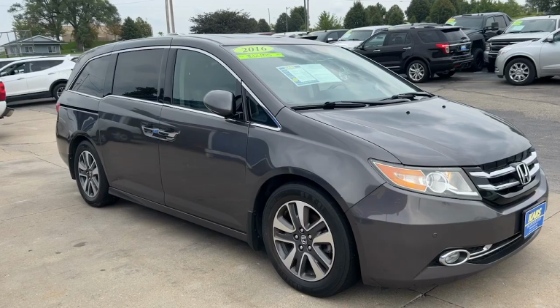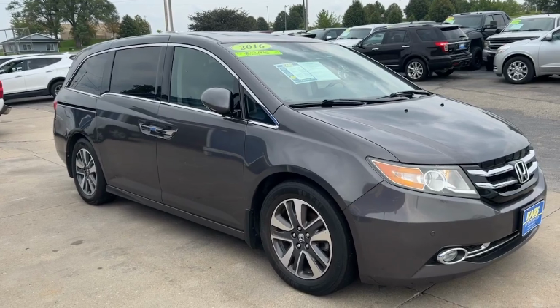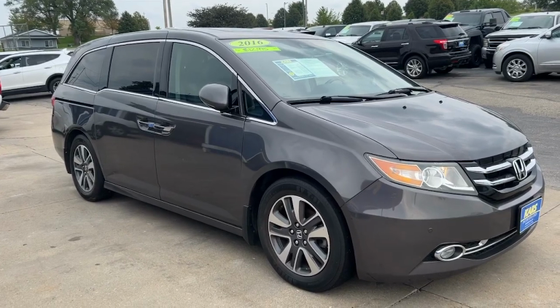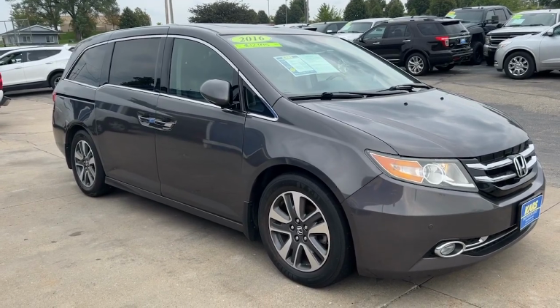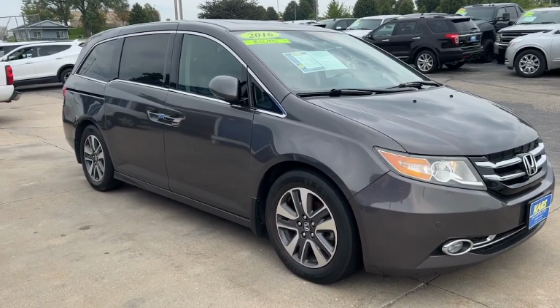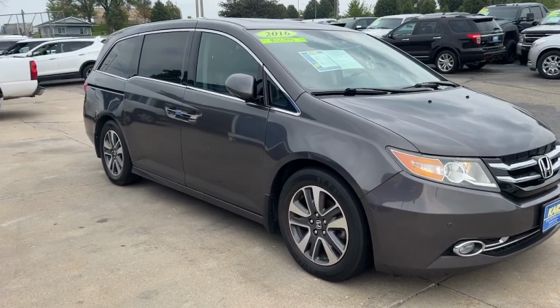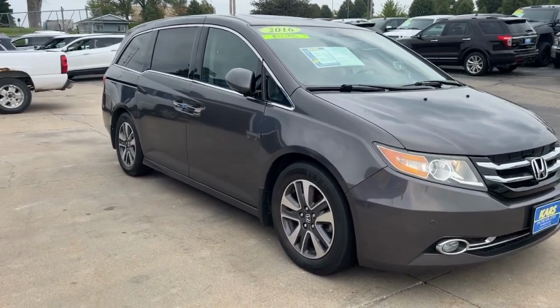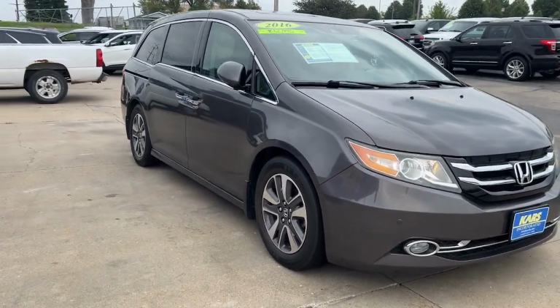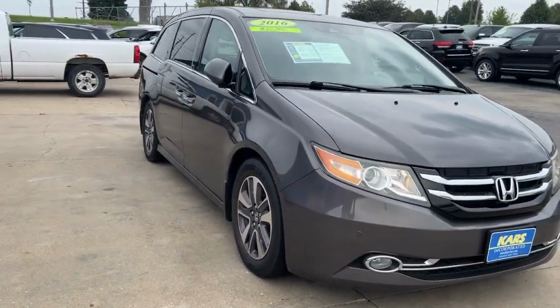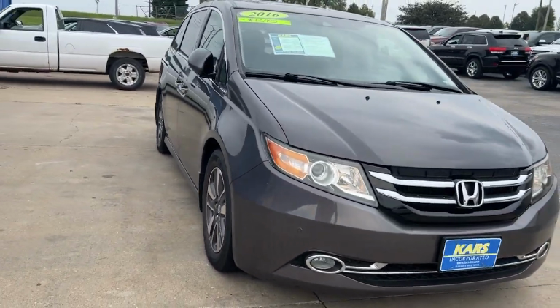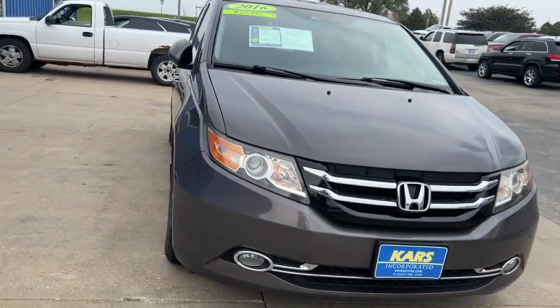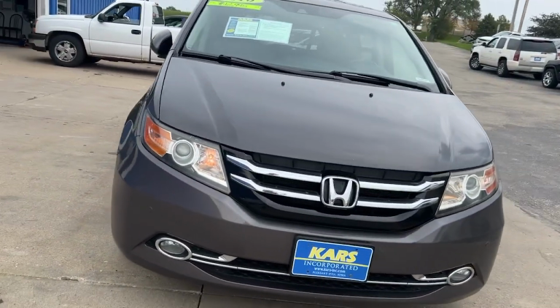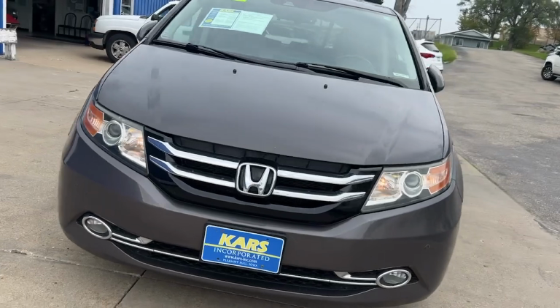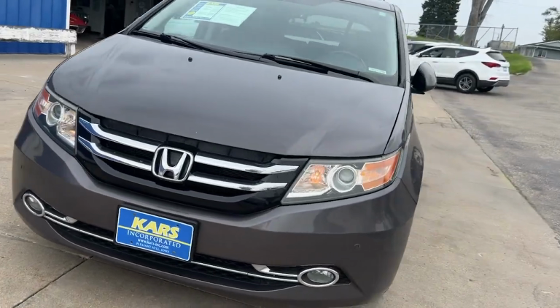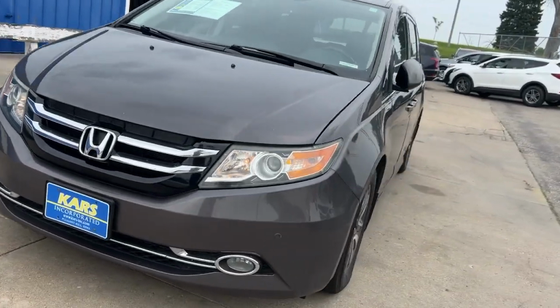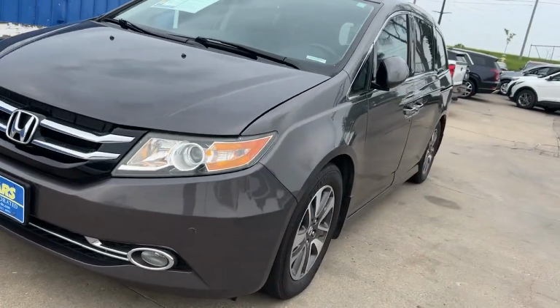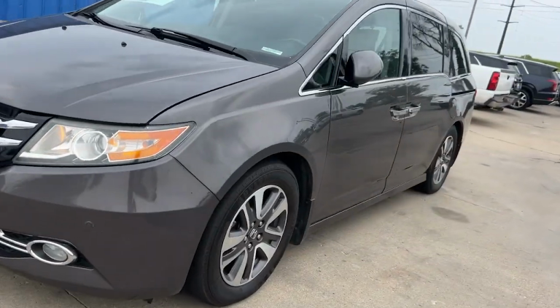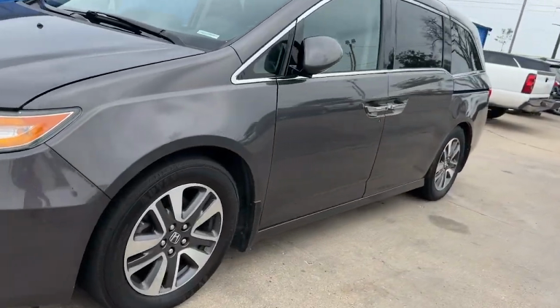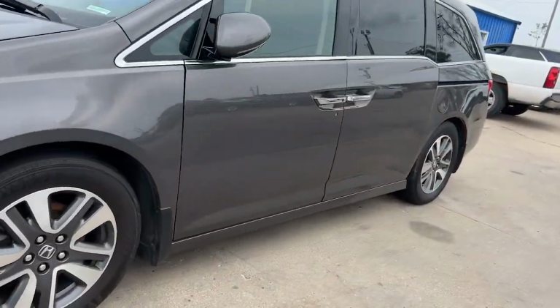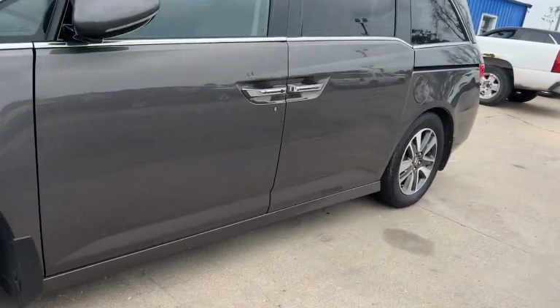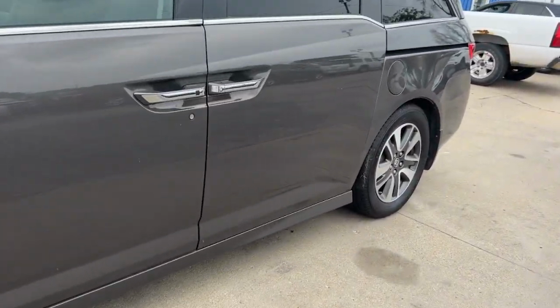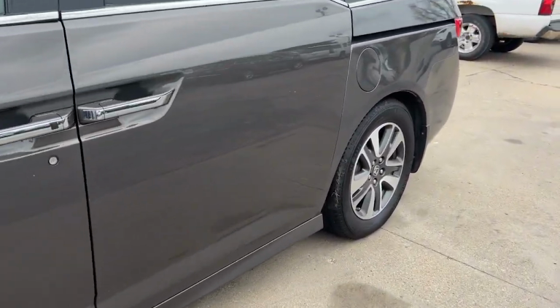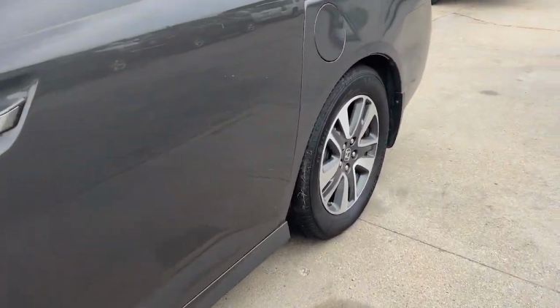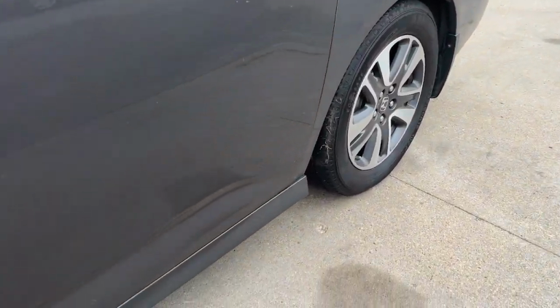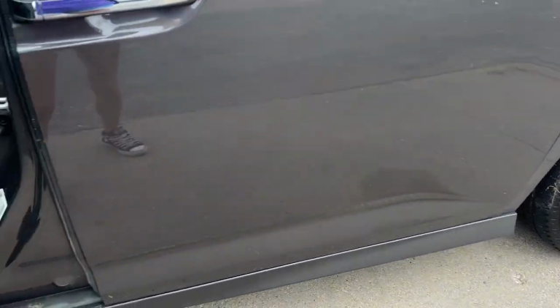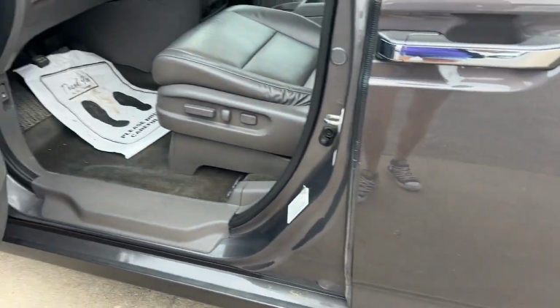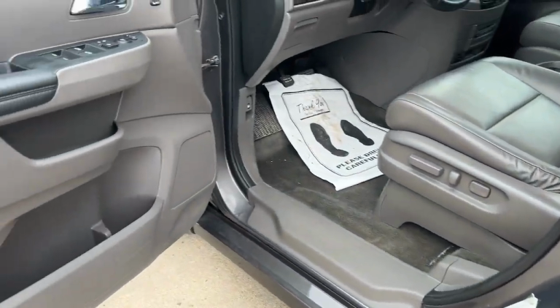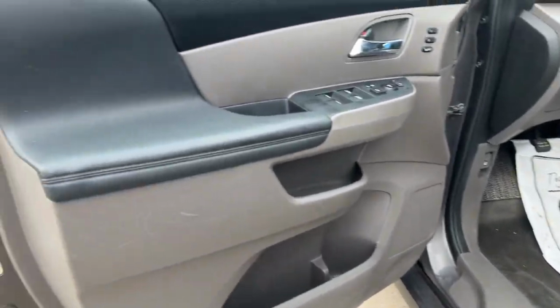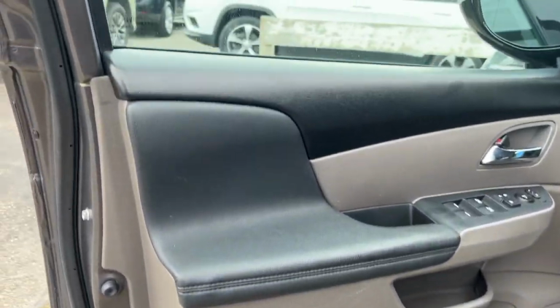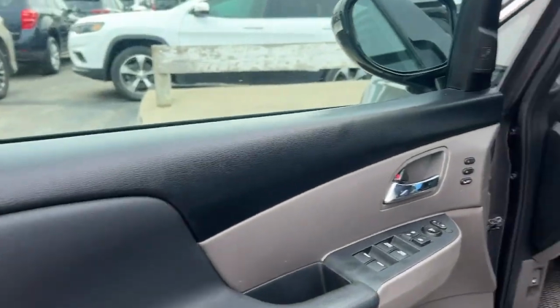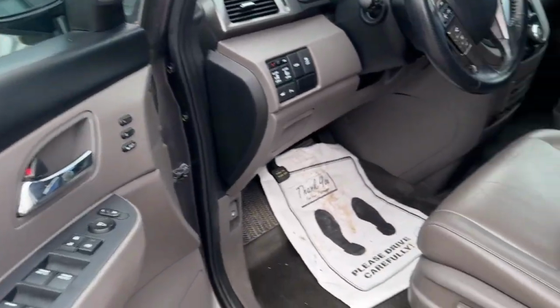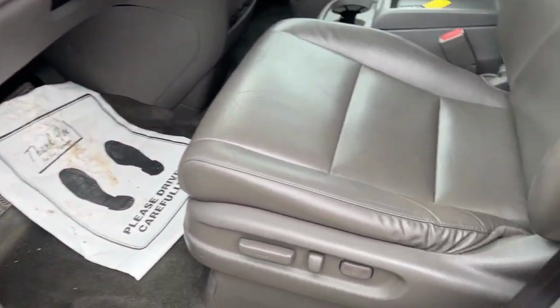Picture yourself in the 2016 Honda Odyssey. This vehicle is an outstanding buy with fewer than 200,000 miles on the odometer. You'll feel safe and relaxed on every excursion in this comfortable and stylish Odyssey.